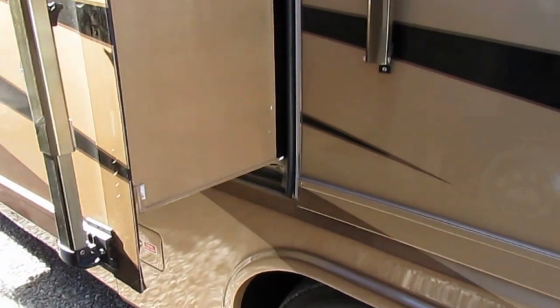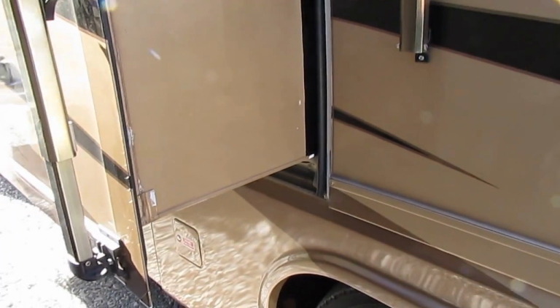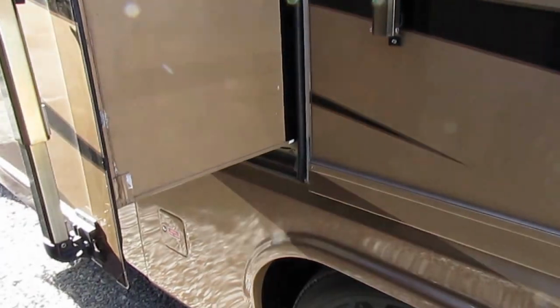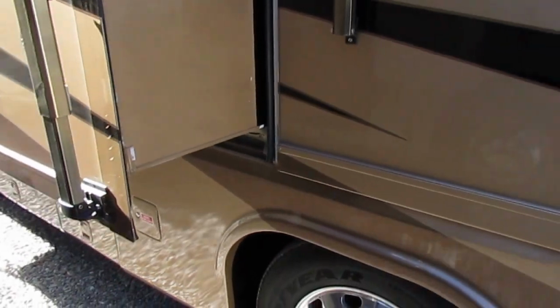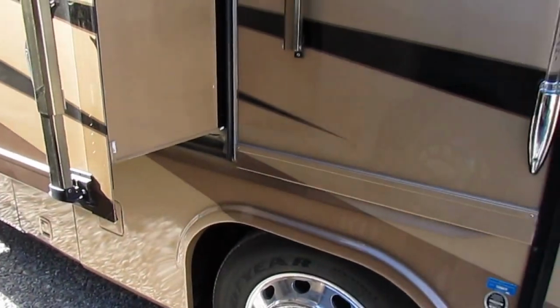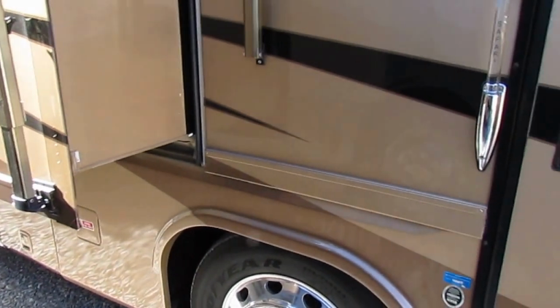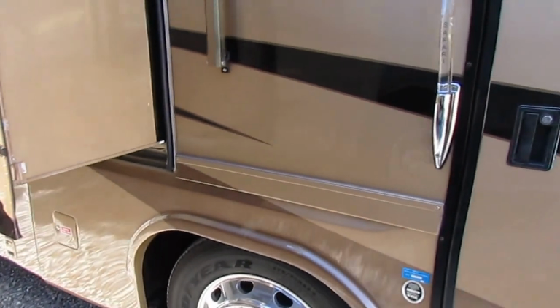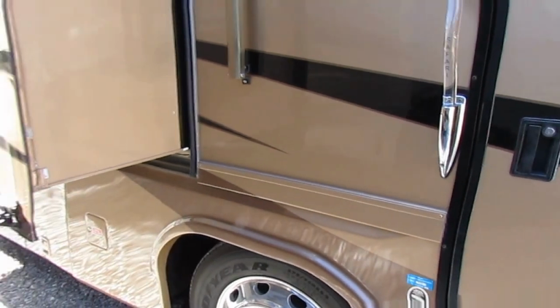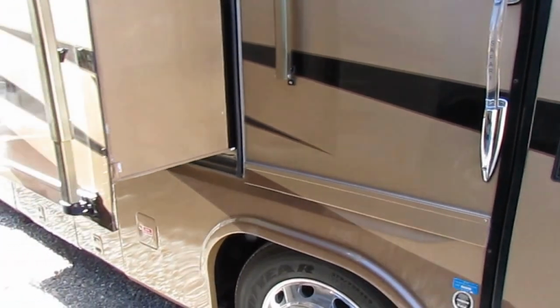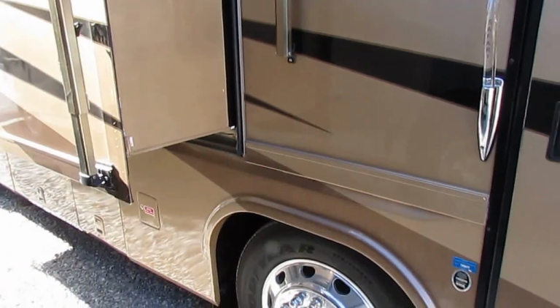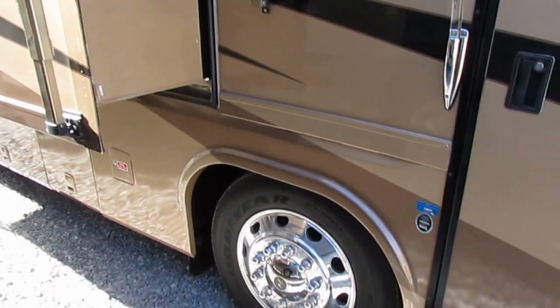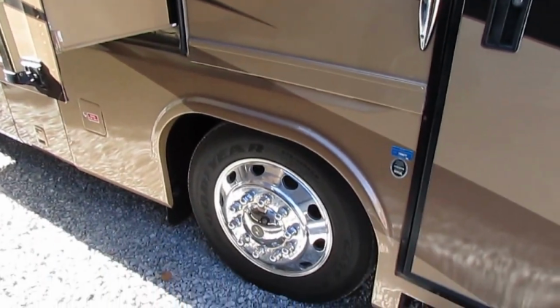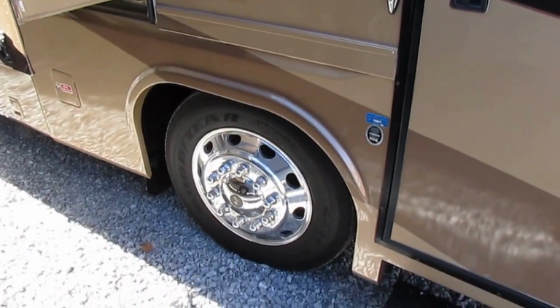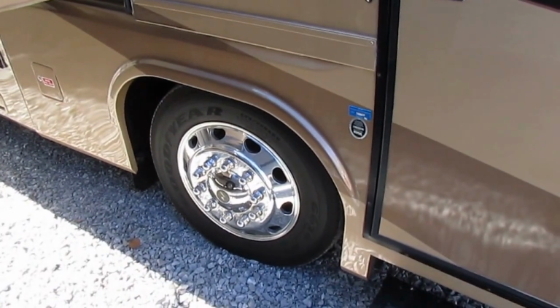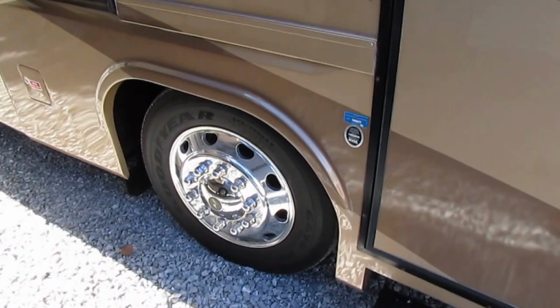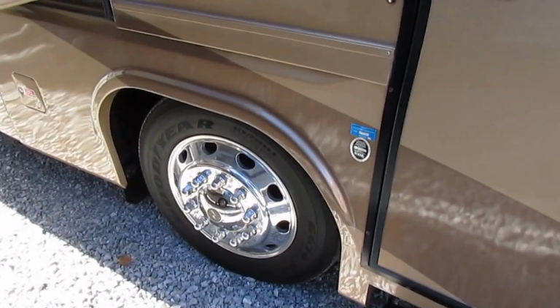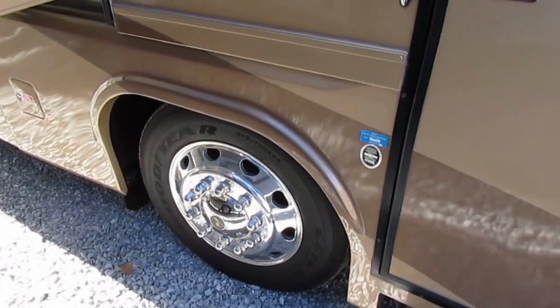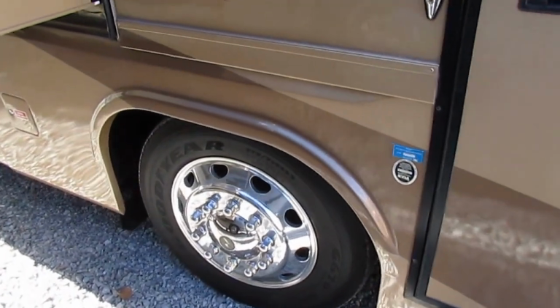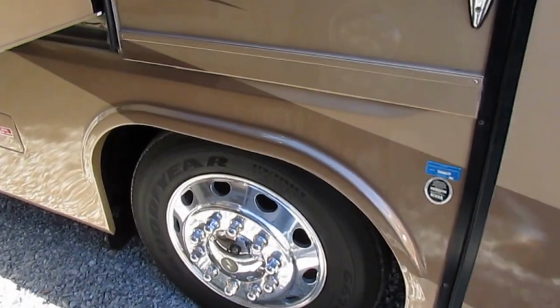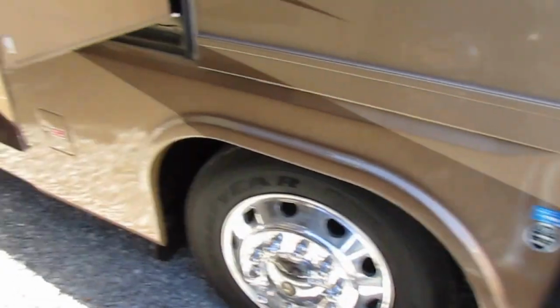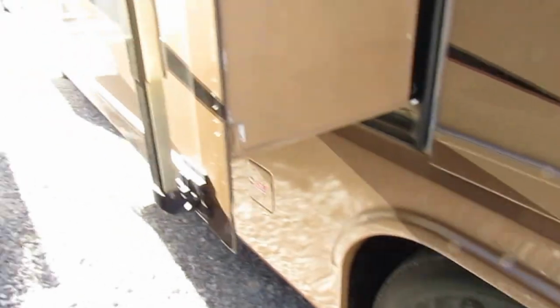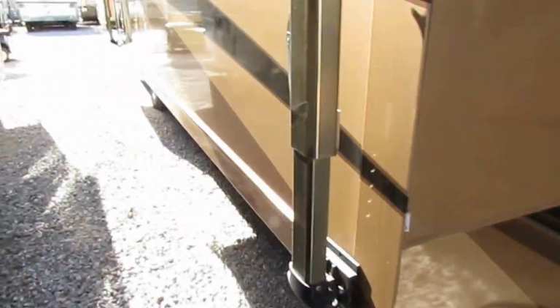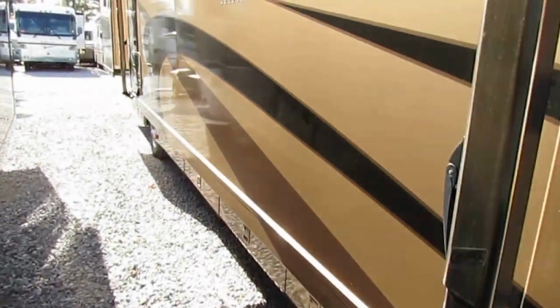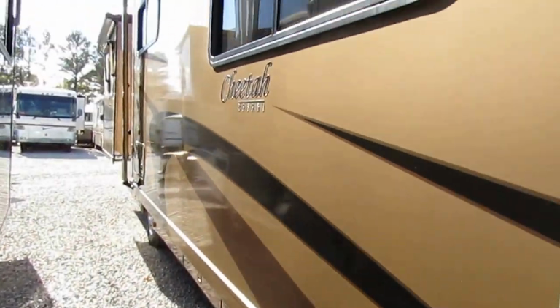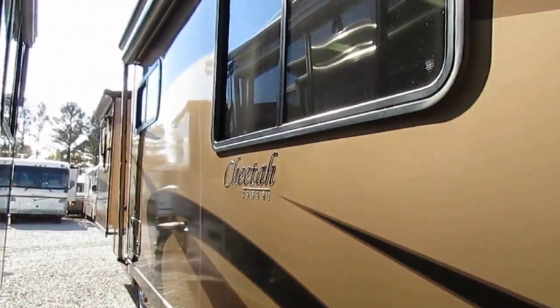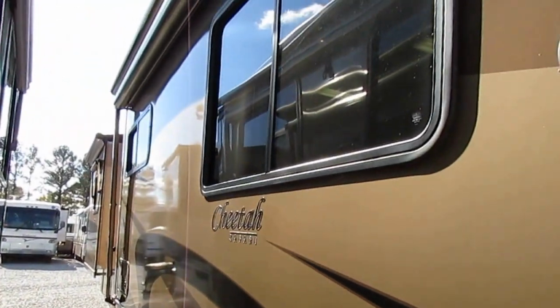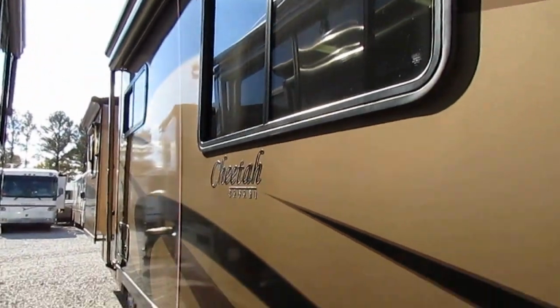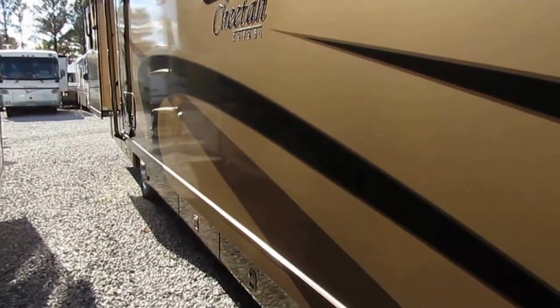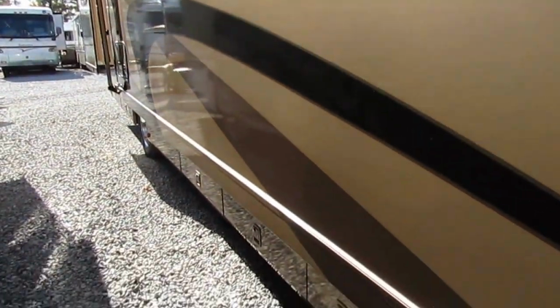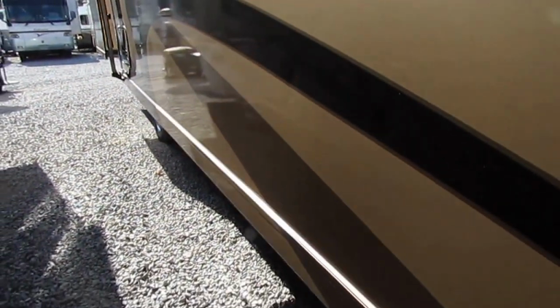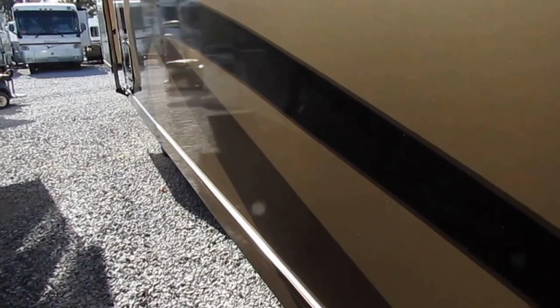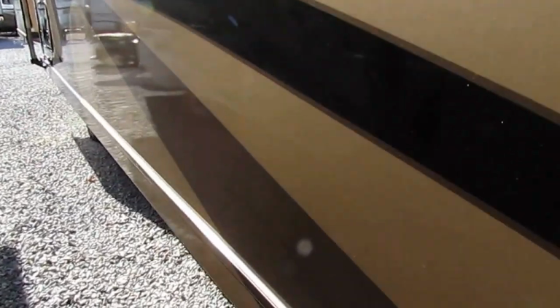$172,000 new base price — that's before you add for the full body paint option. It's got the optional Alcoa wheels and three-year-old Goodyear tires on it. This is probably at least a $200,000 motorhome brand new as it's equipped.